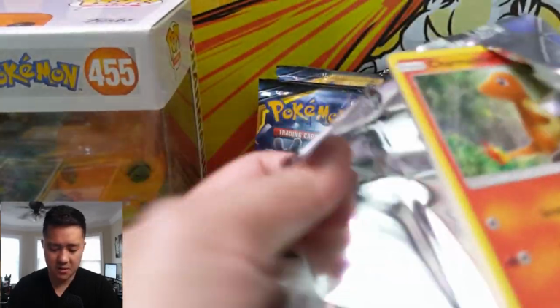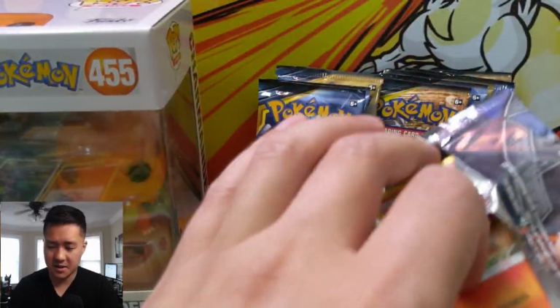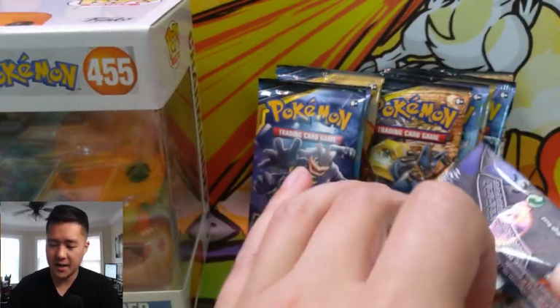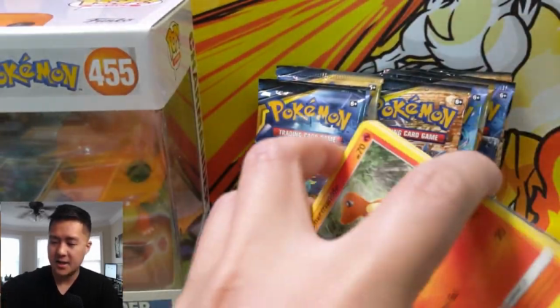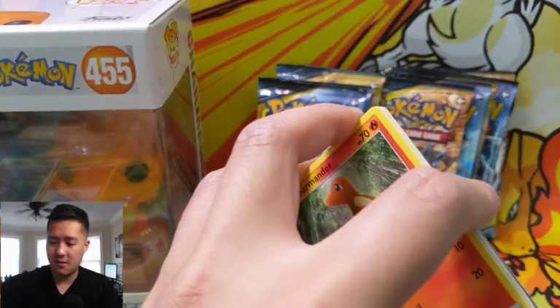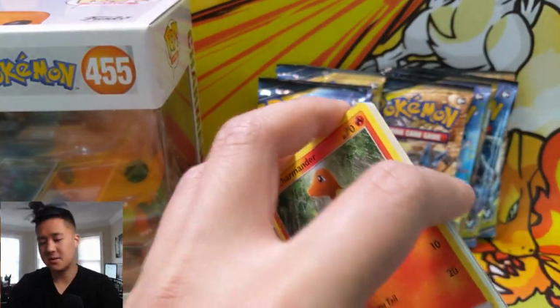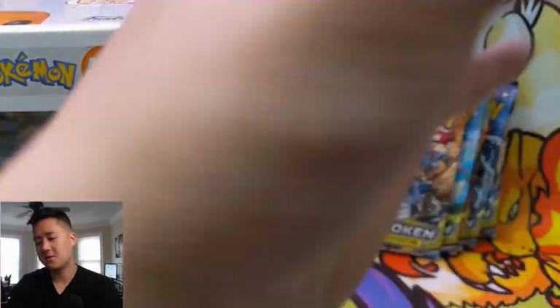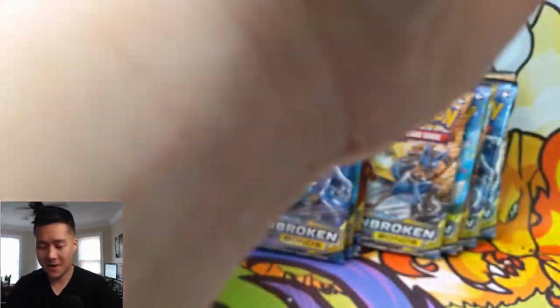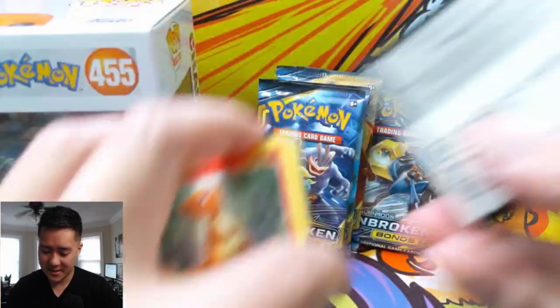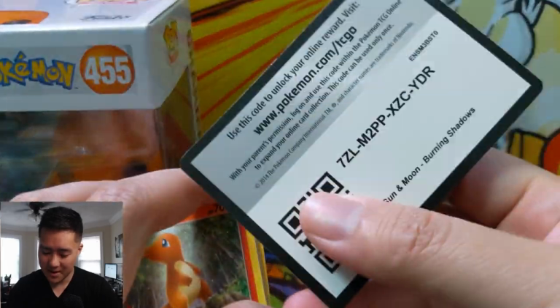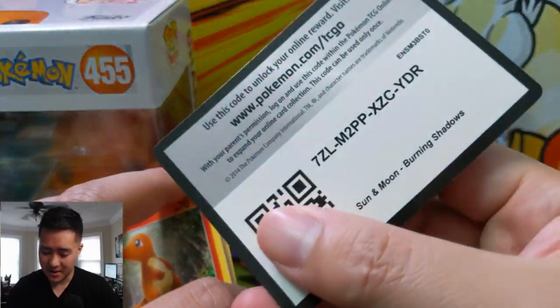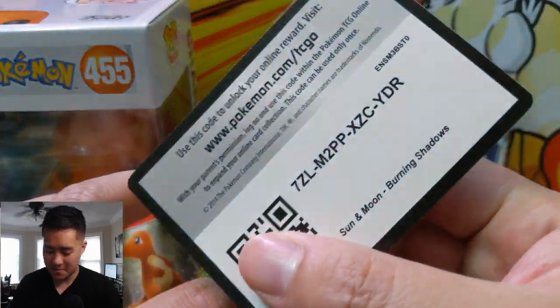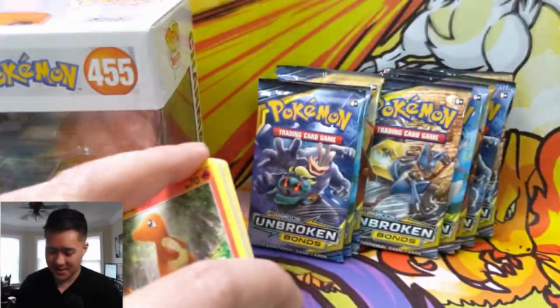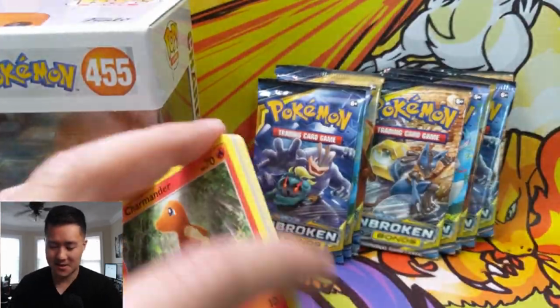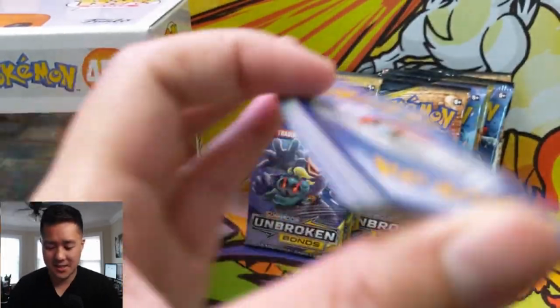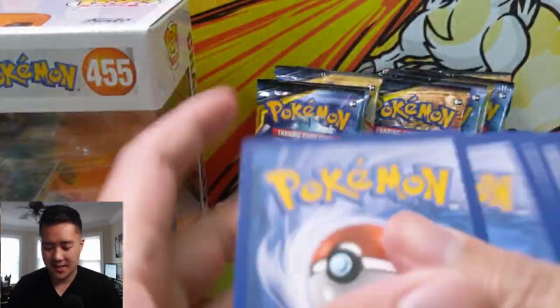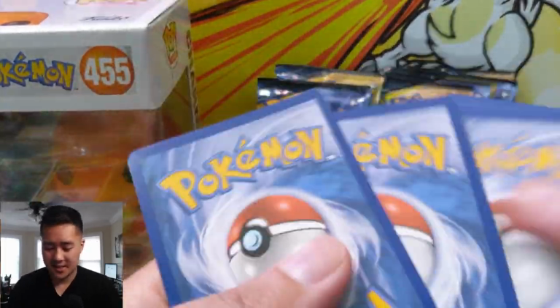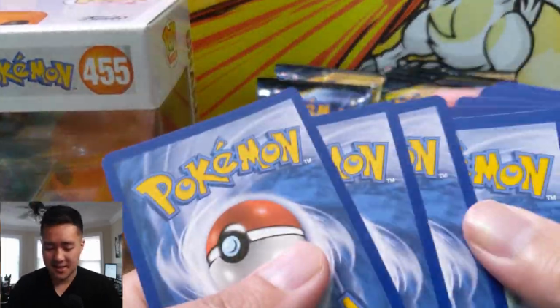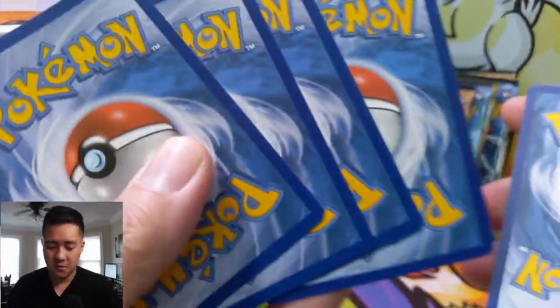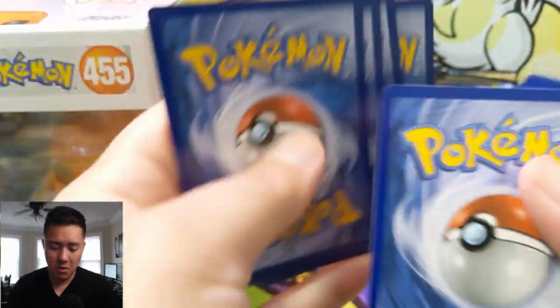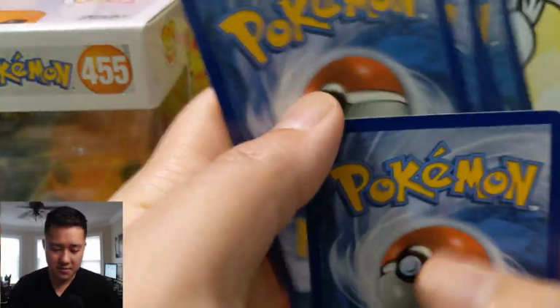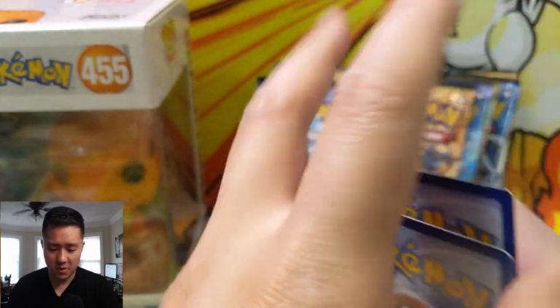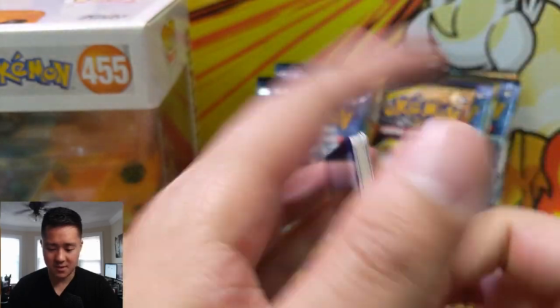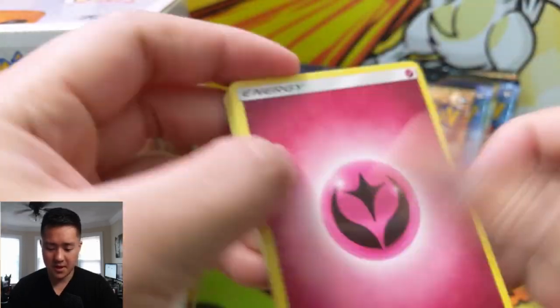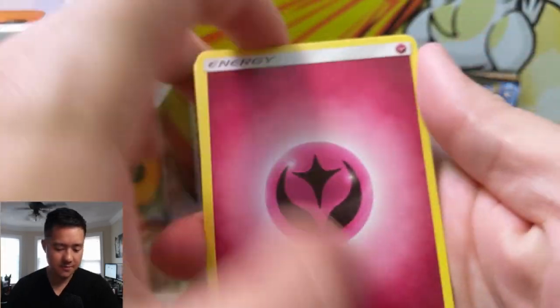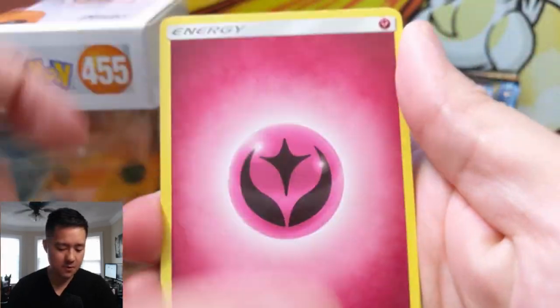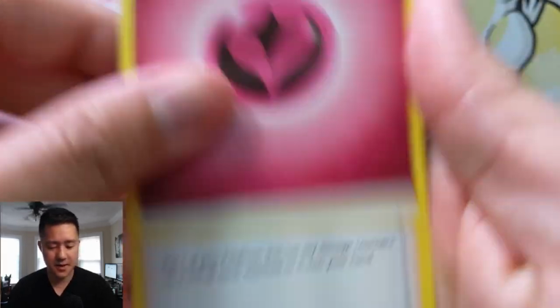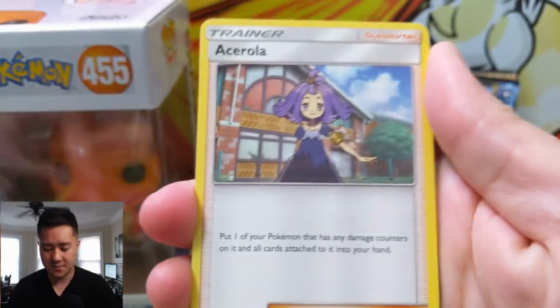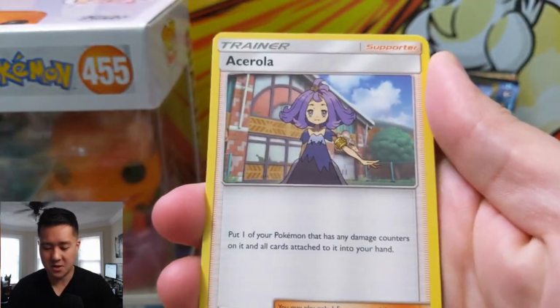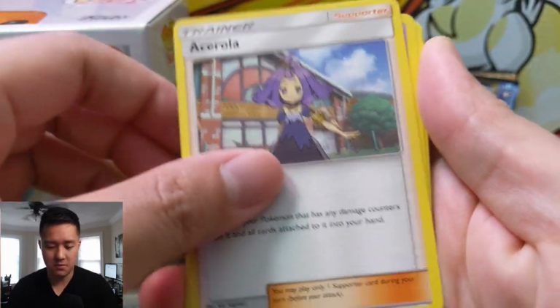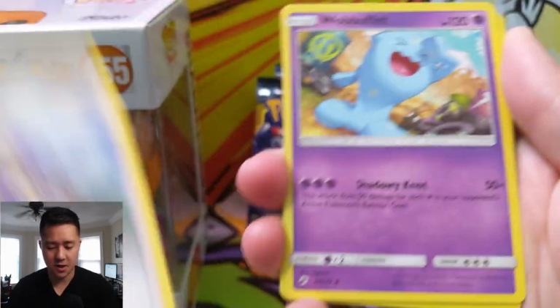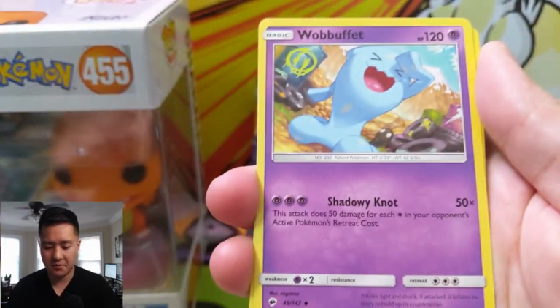This opening is already off to an amazing start. Let's go for one more hit for the rest of this opening. So far I like my odds. We have Acerola - very good card - and Wobbuffet.